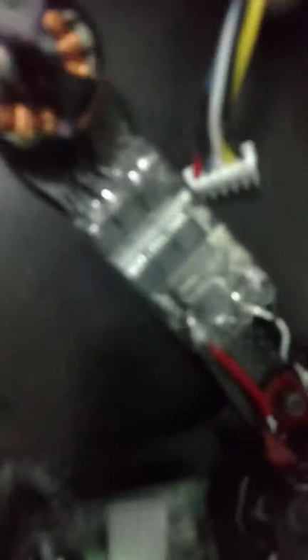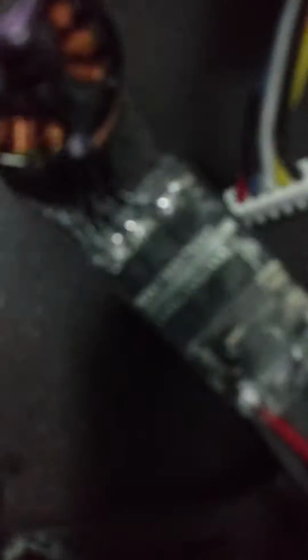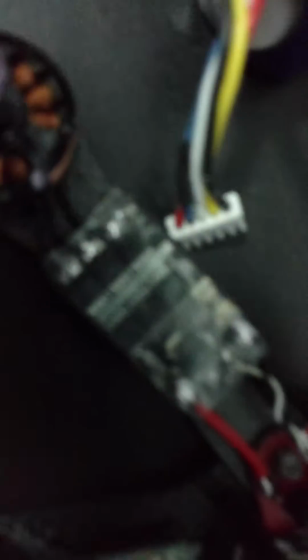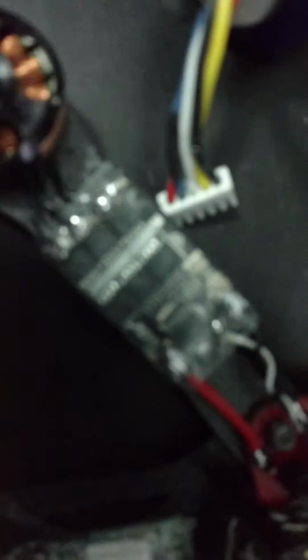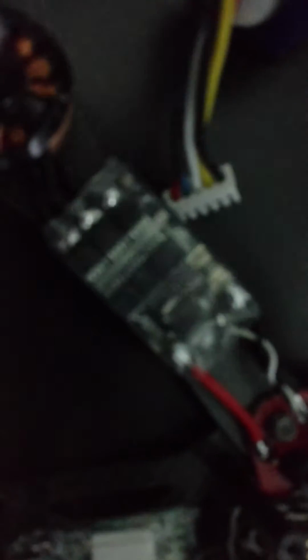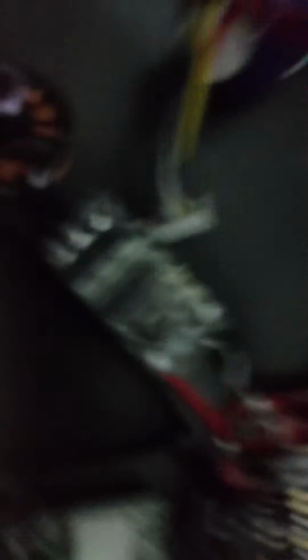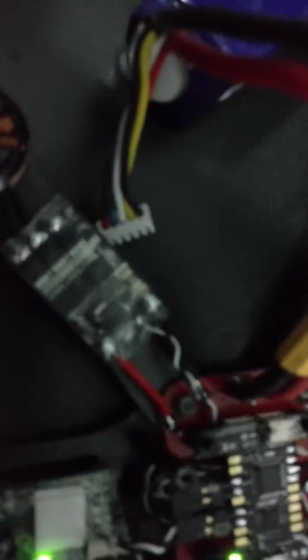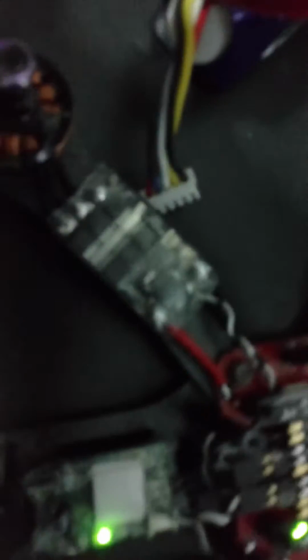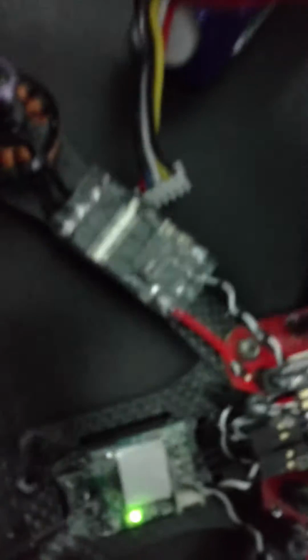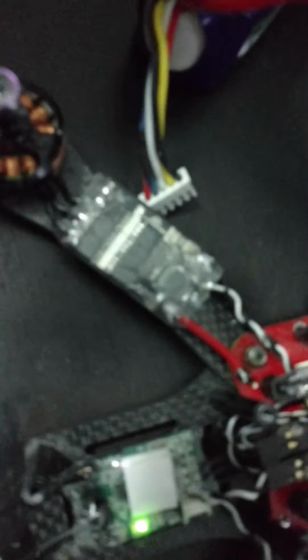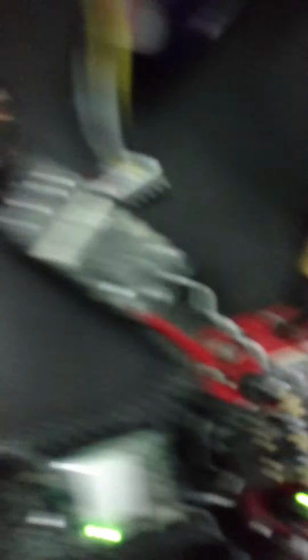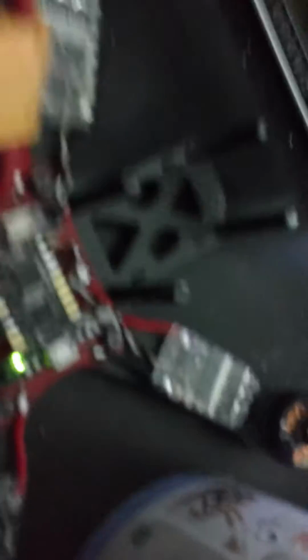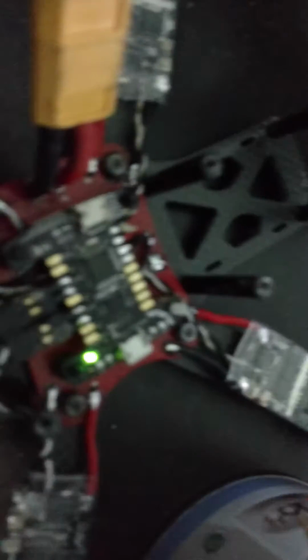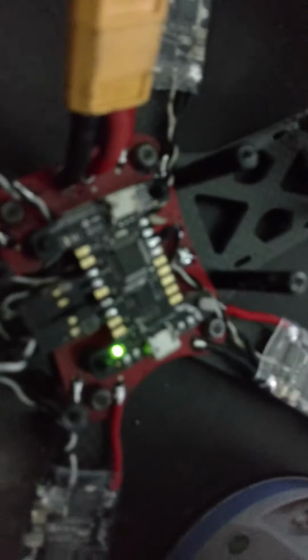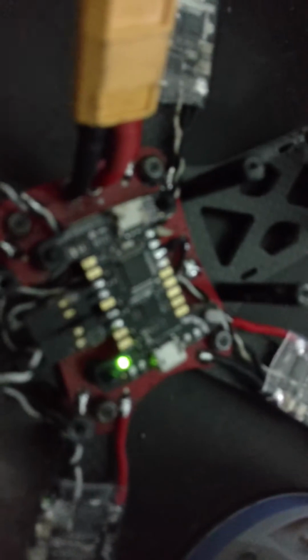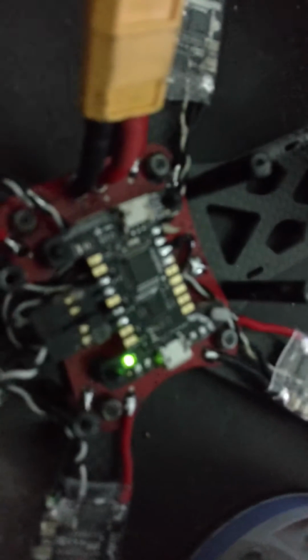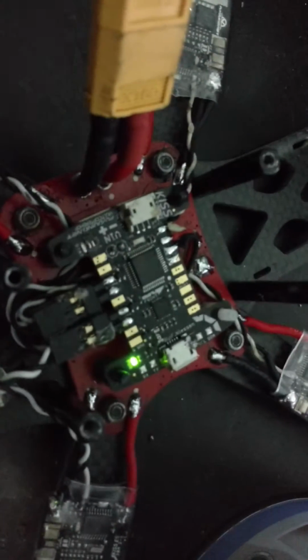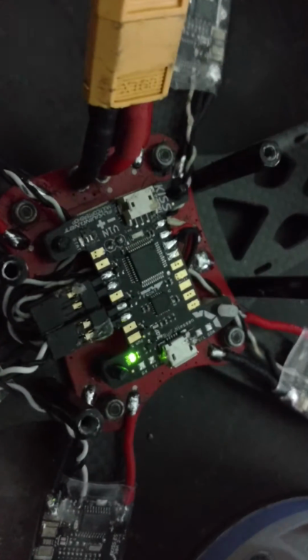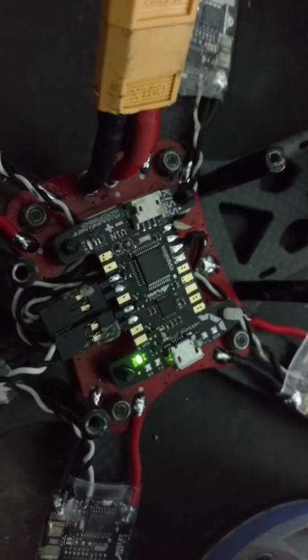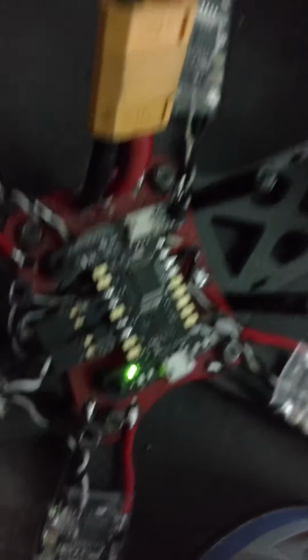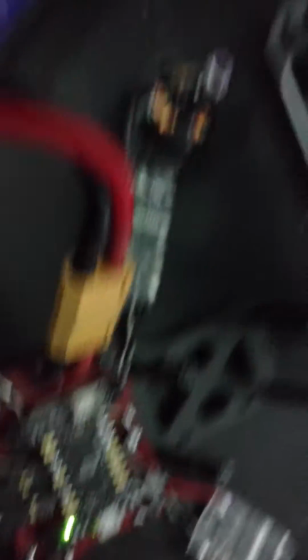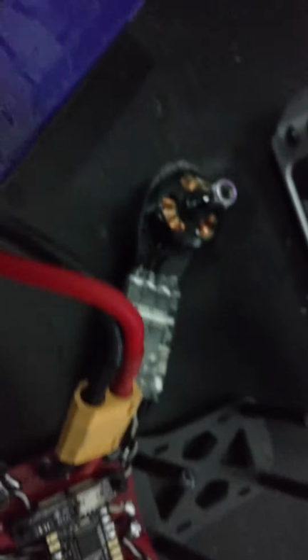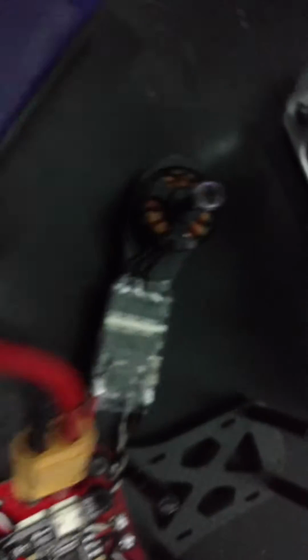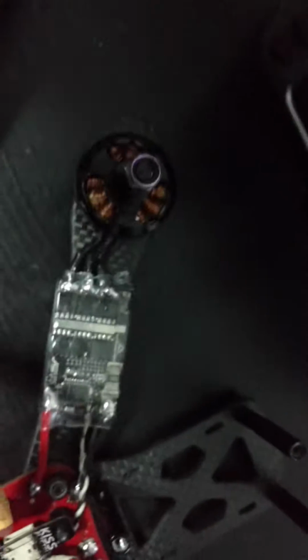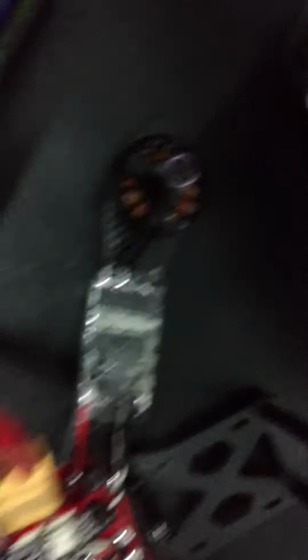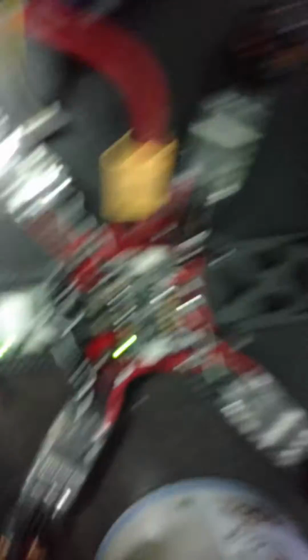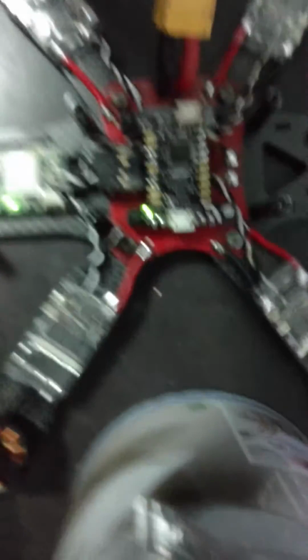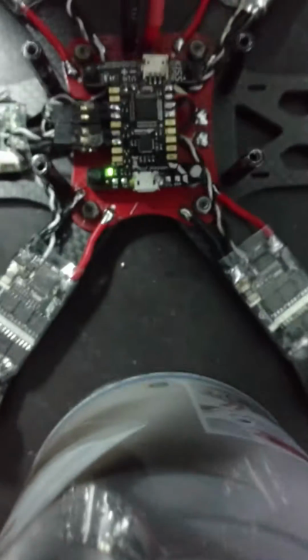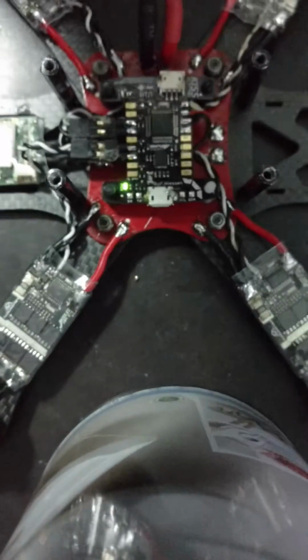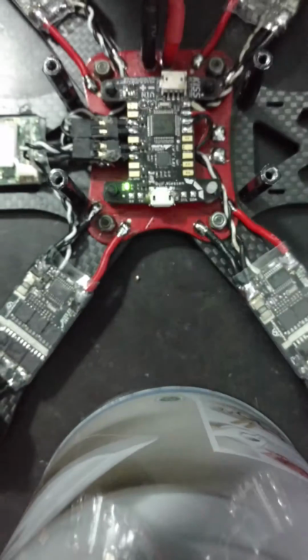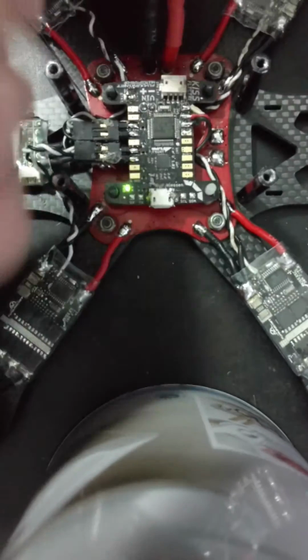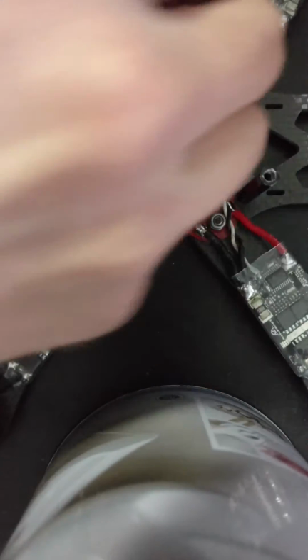There's no lights on the ESCs. I'm going to try again.